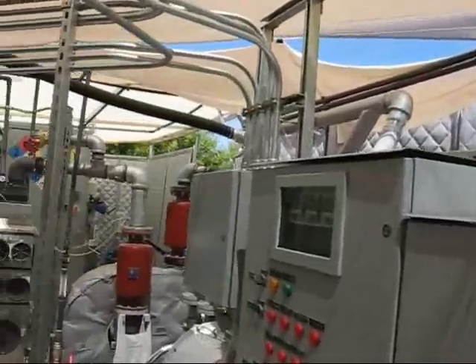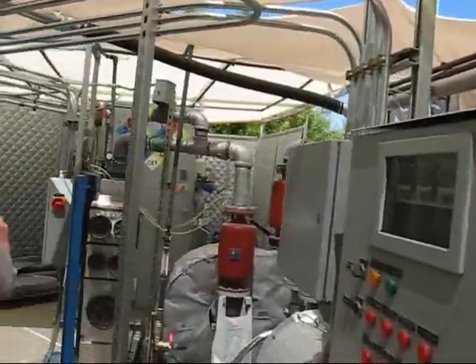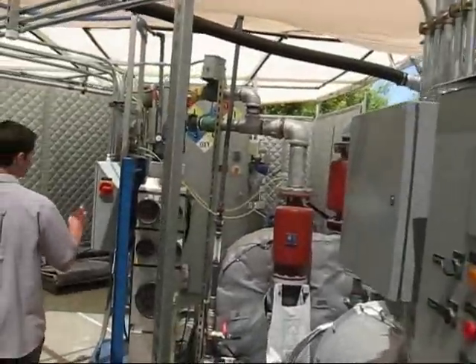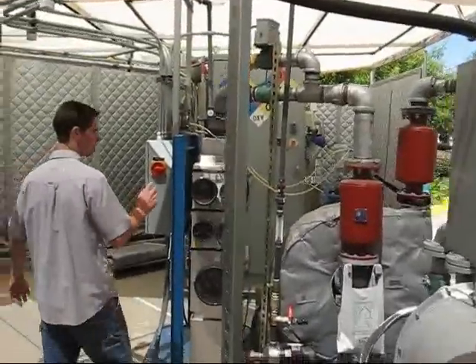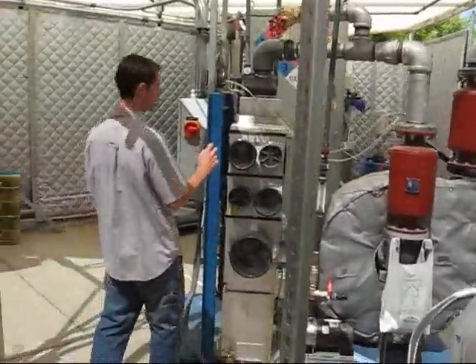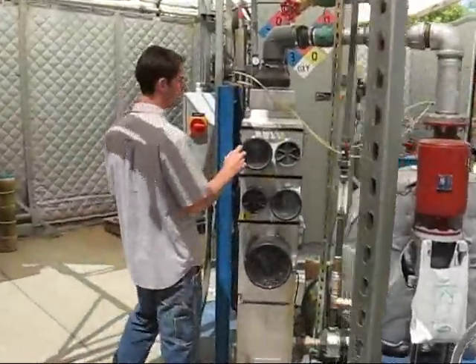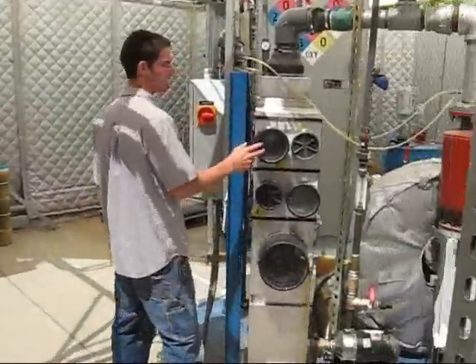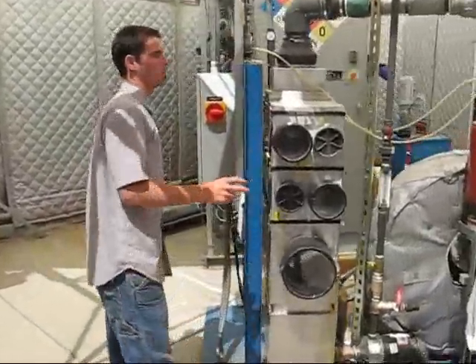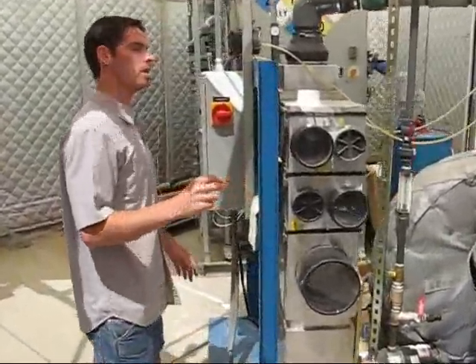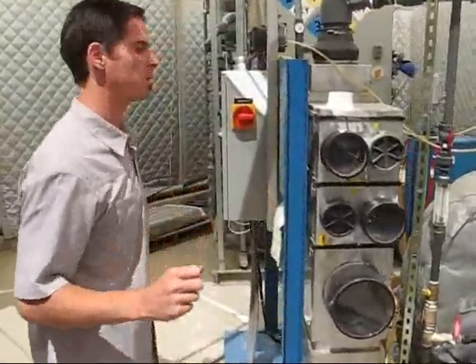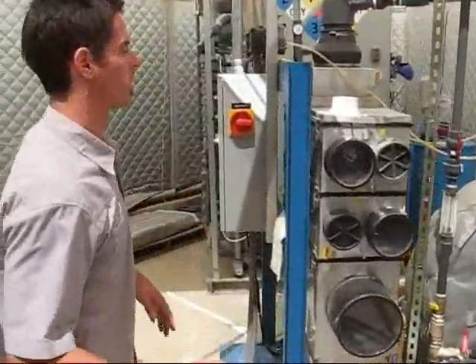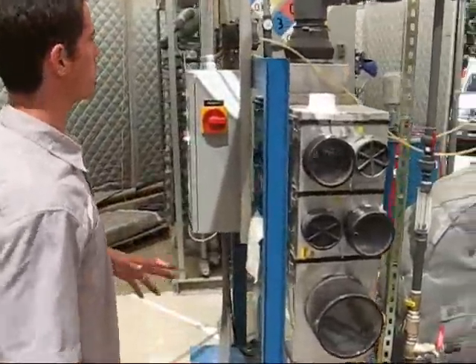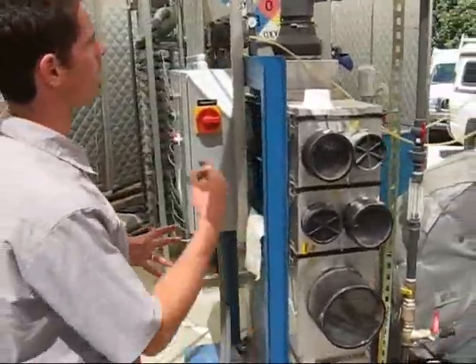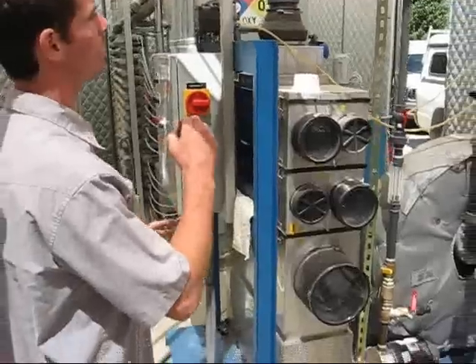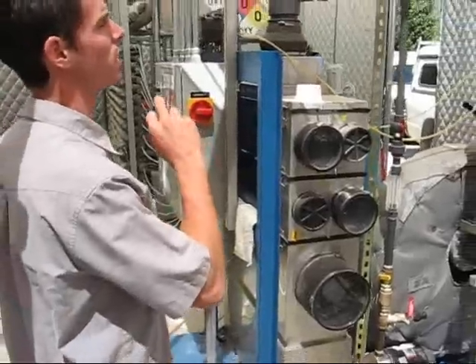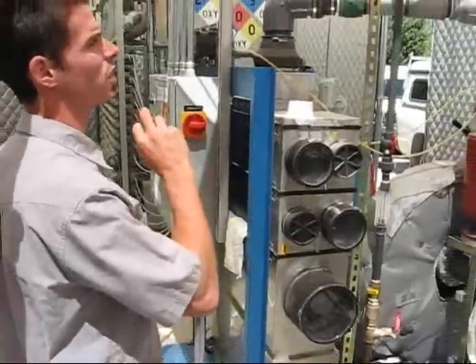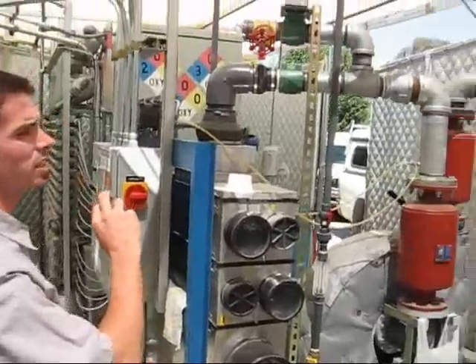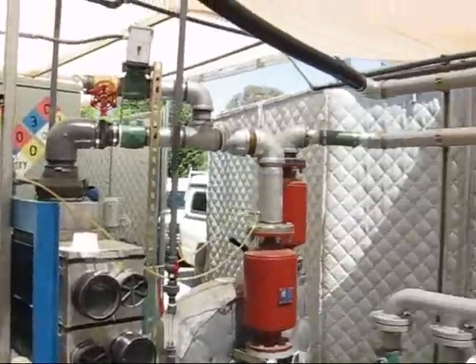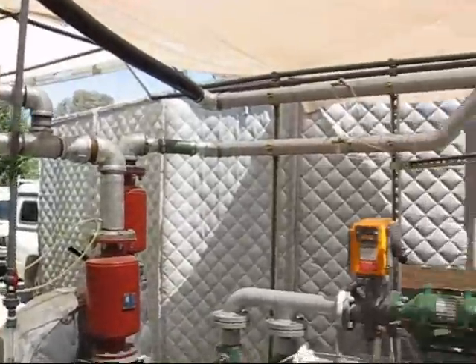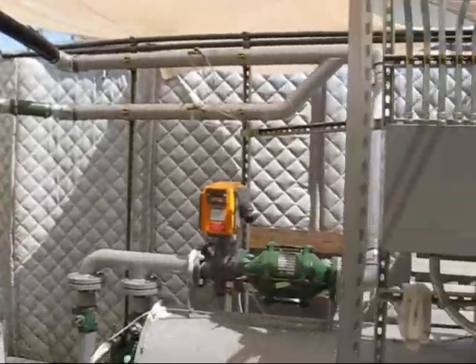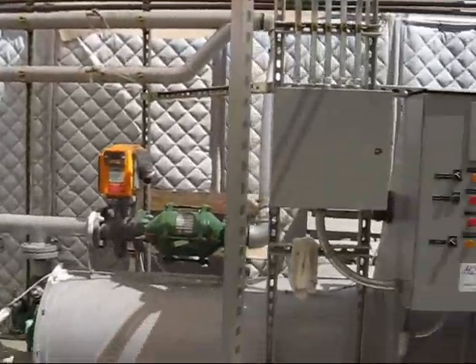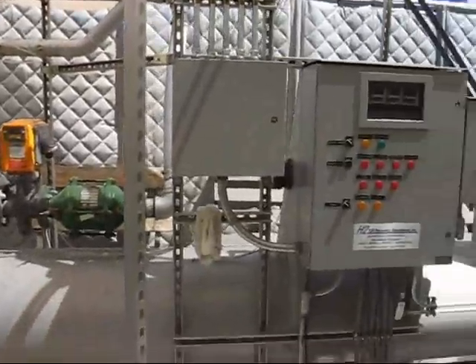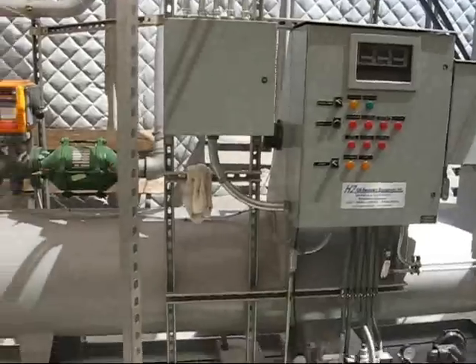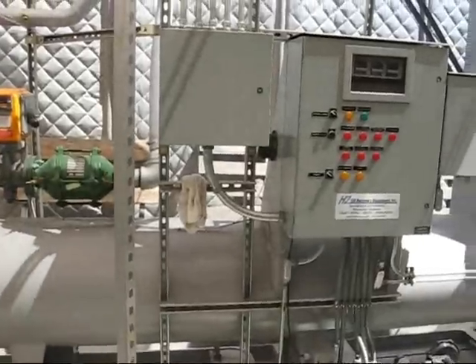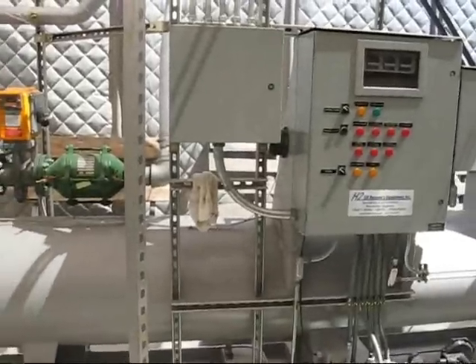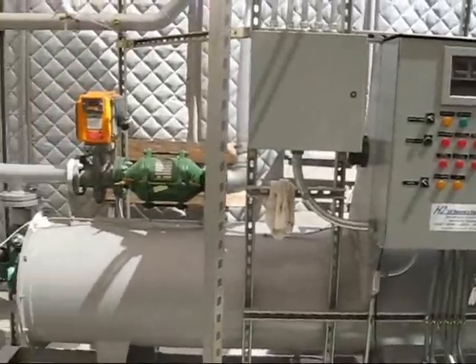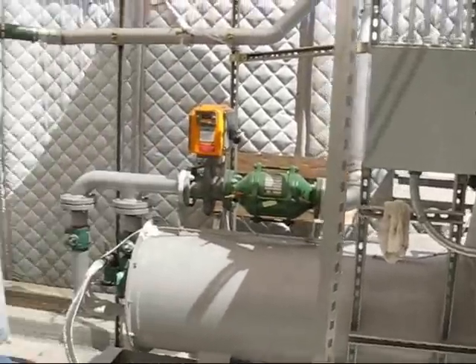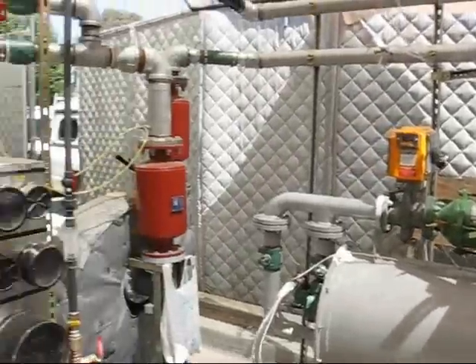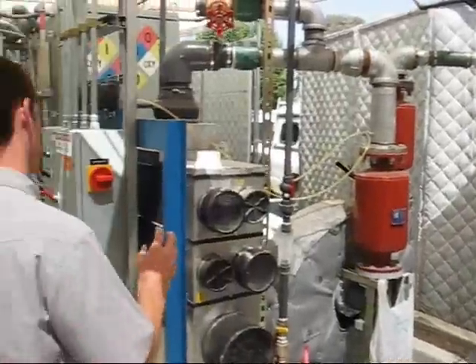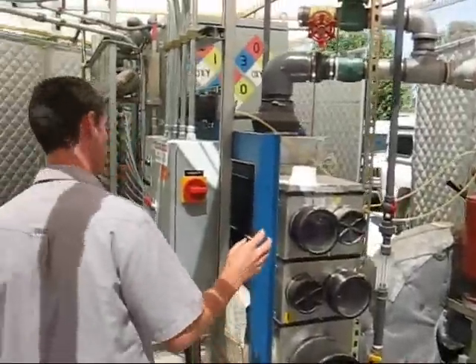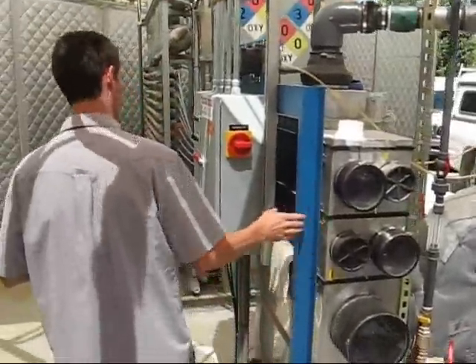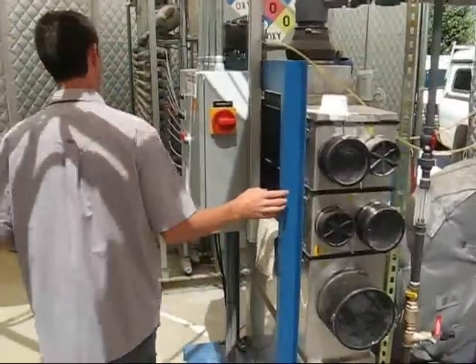Water is then sent over to the air stripper for first treatment. The vapors are stripped out, and those vapors are sent to the thermal catalytic oxidizer also and burned up.